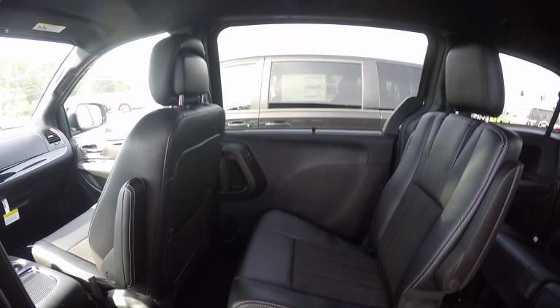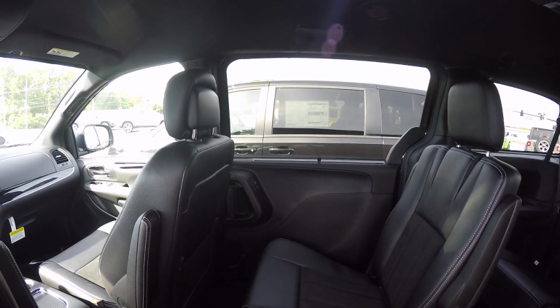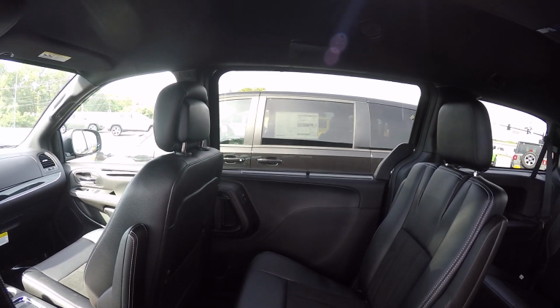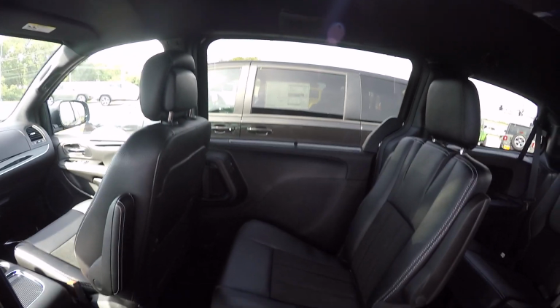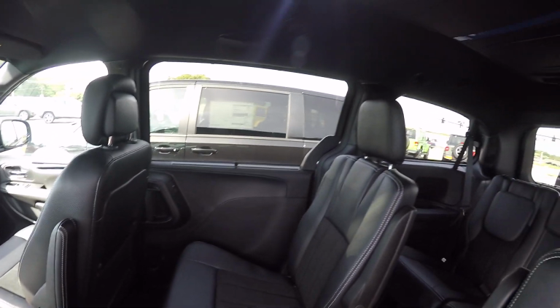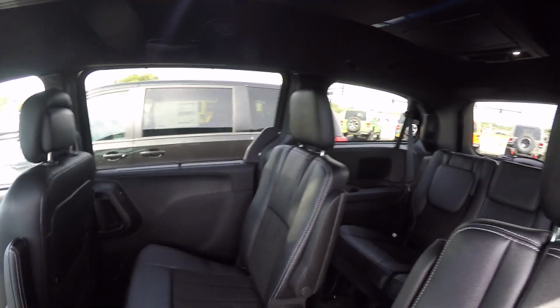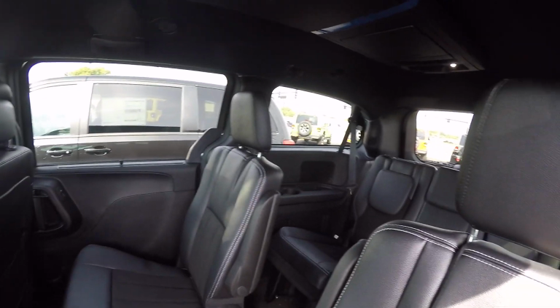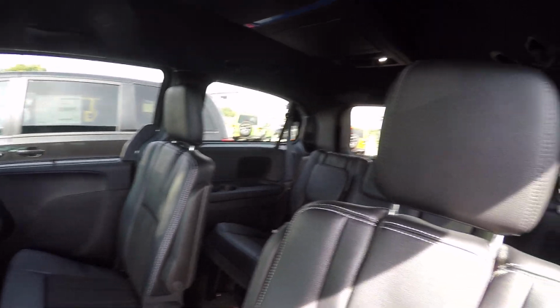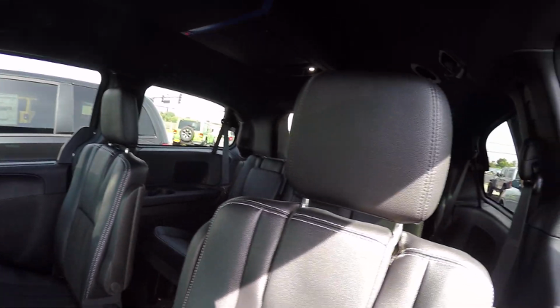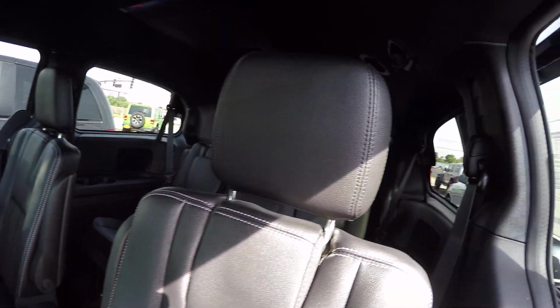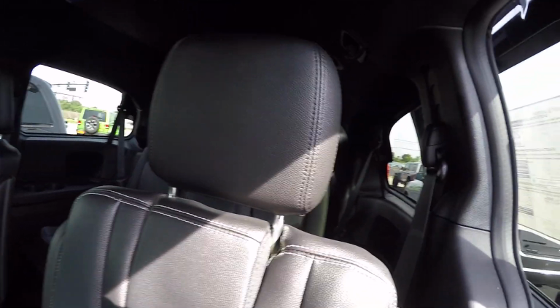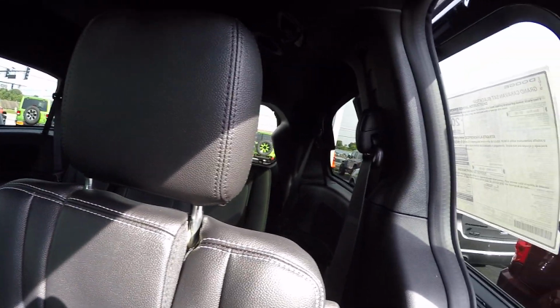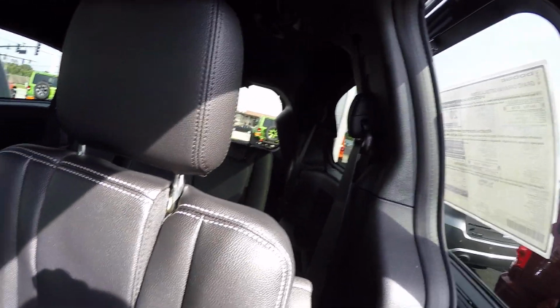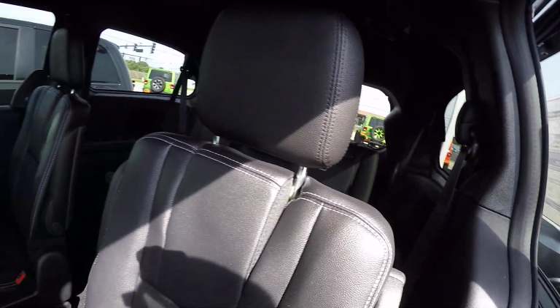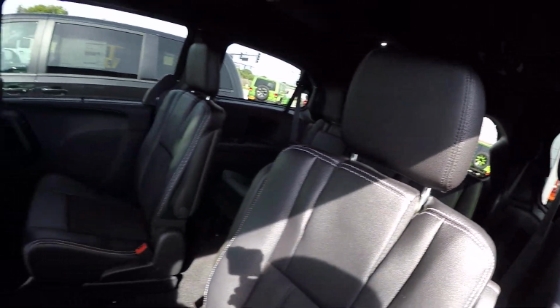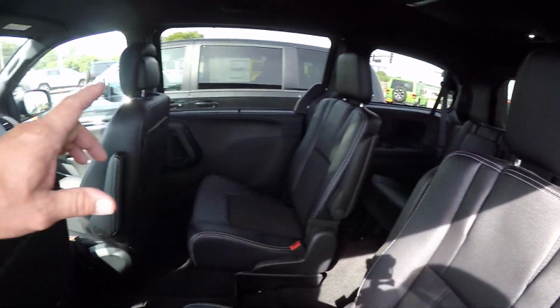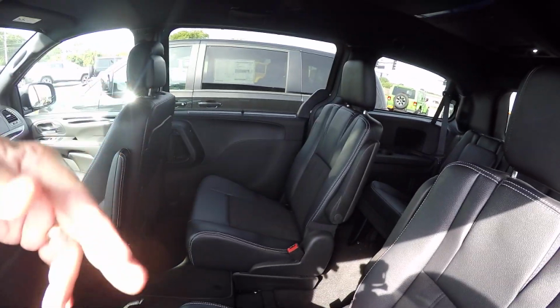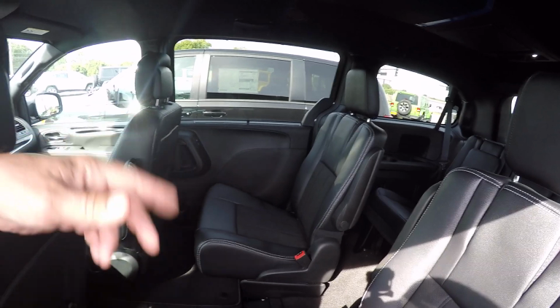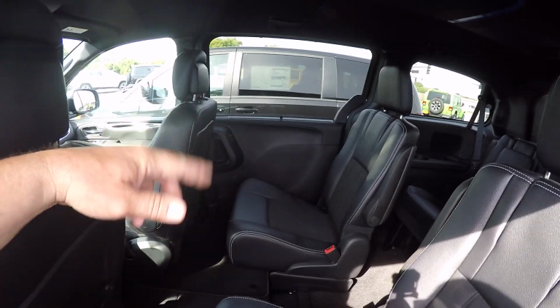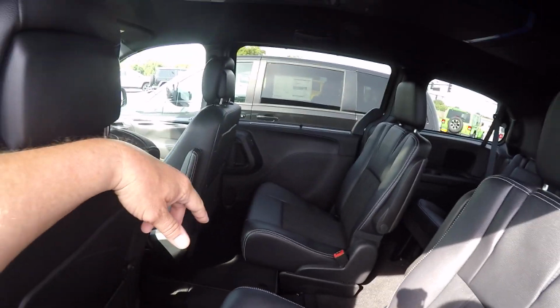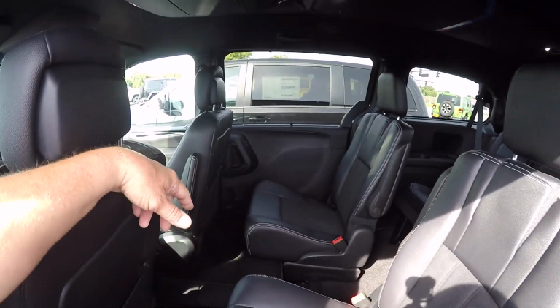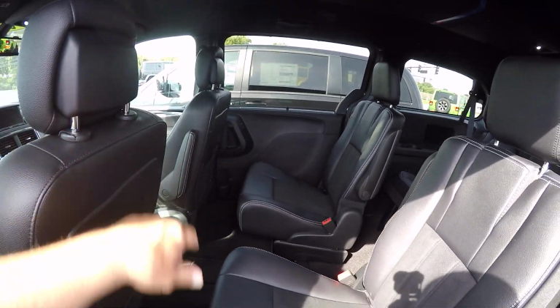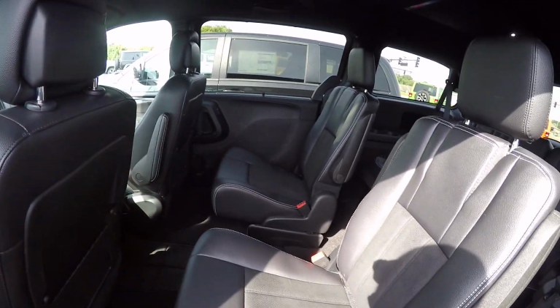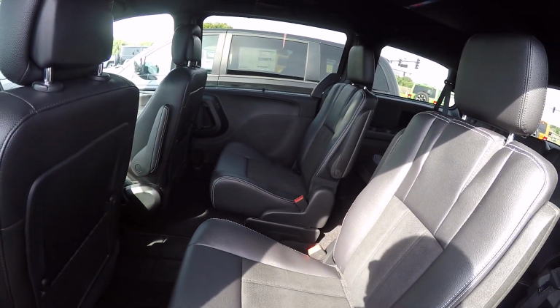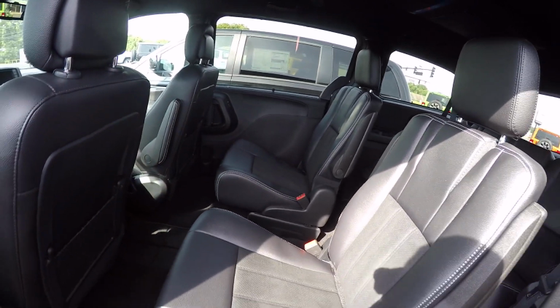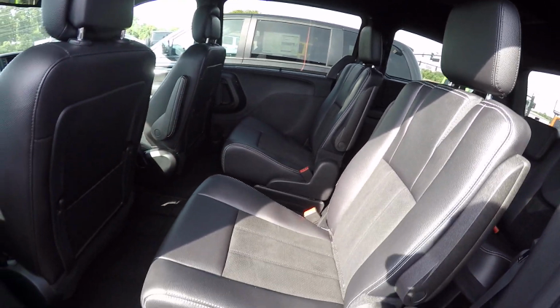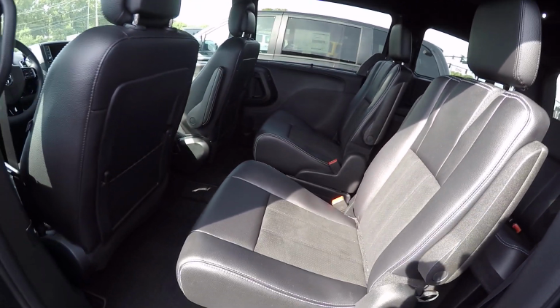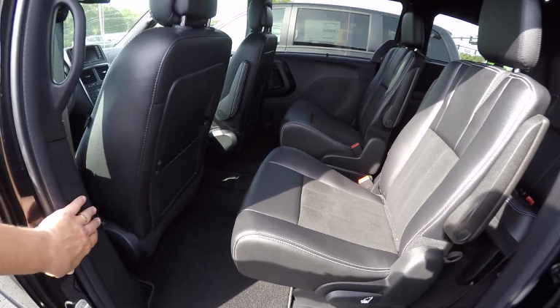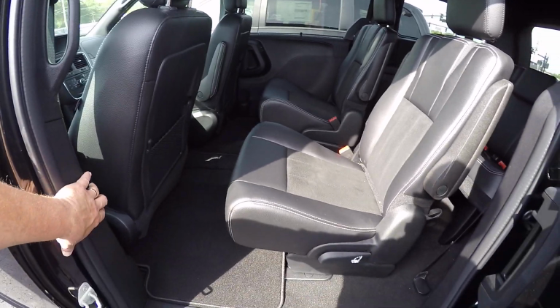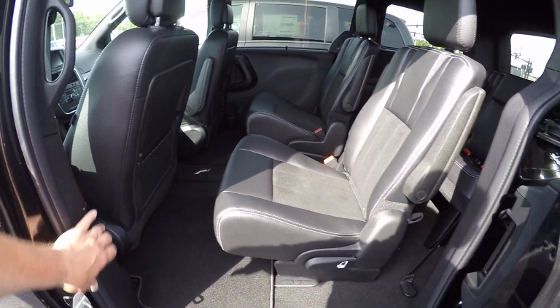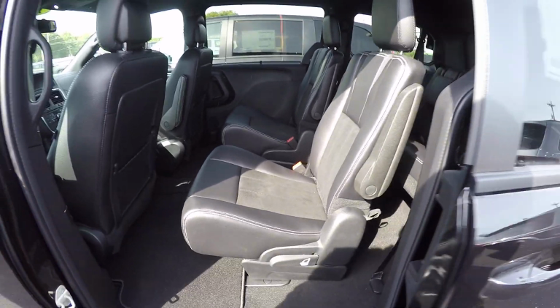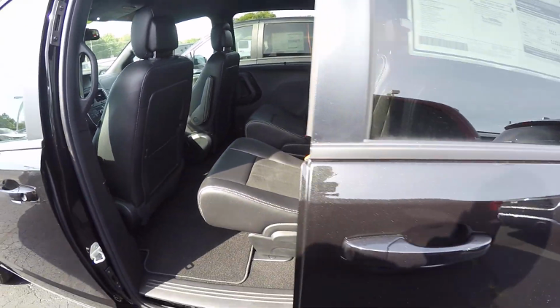It's actually got the sun shades in the doors. The windows do roll down. Of course it's equipped with Stow 'n Go — seats fold down into the floor.